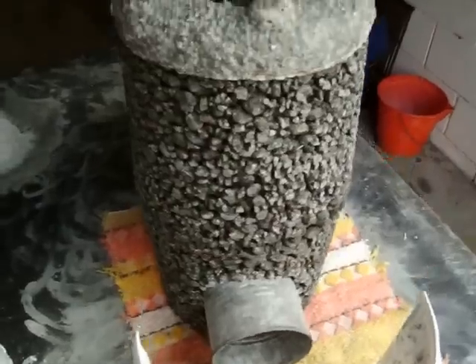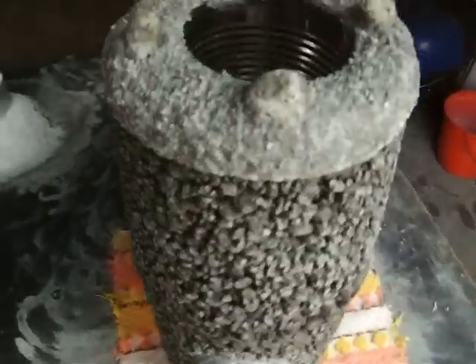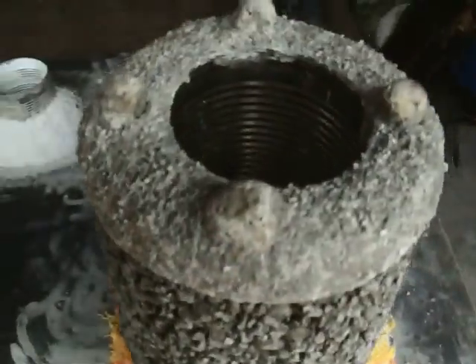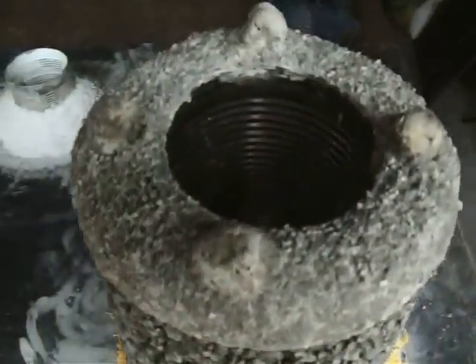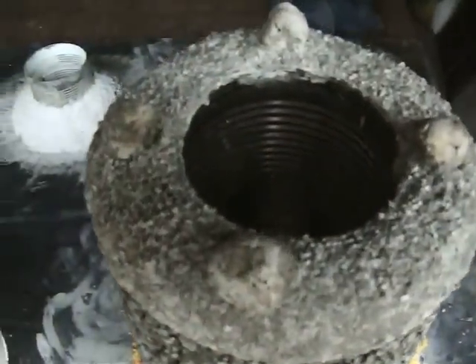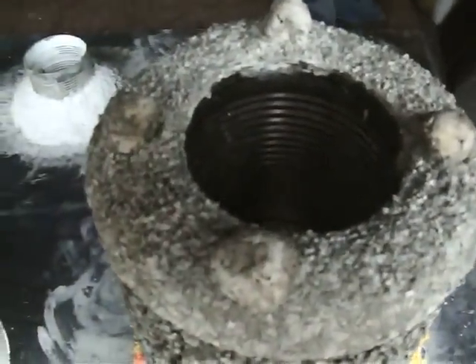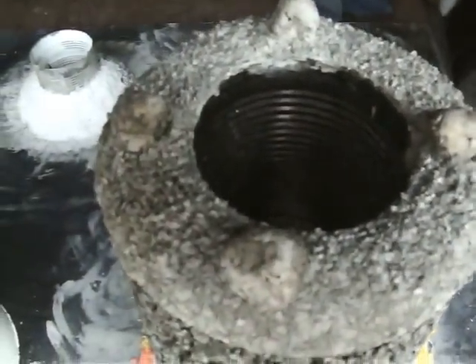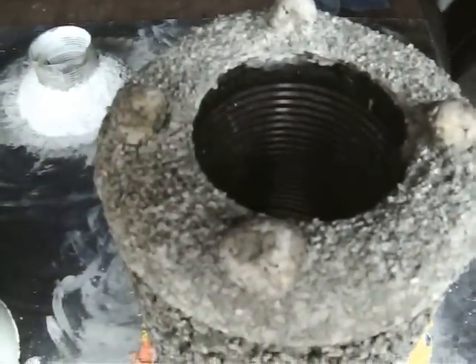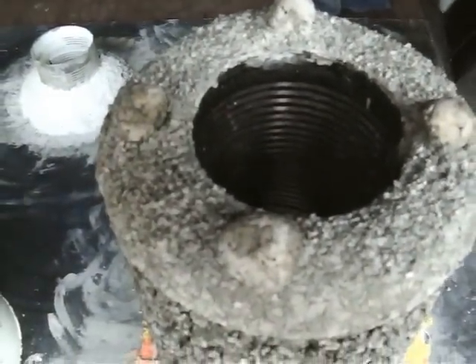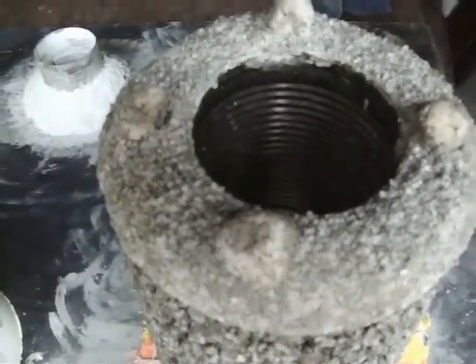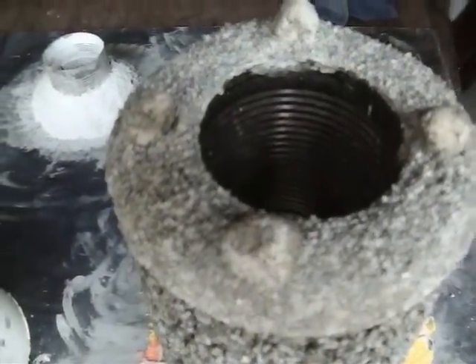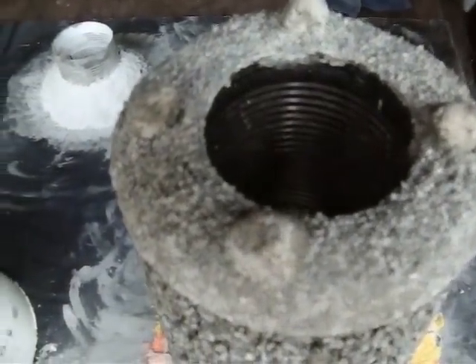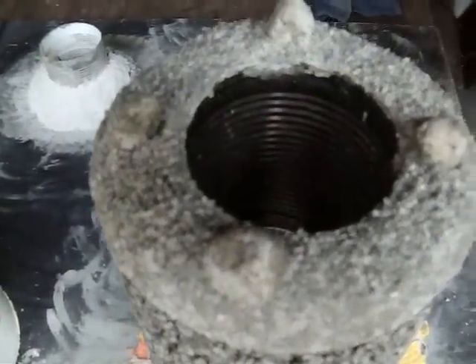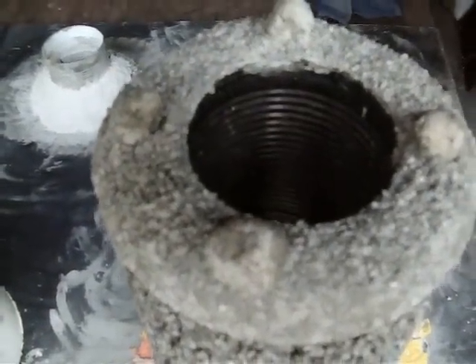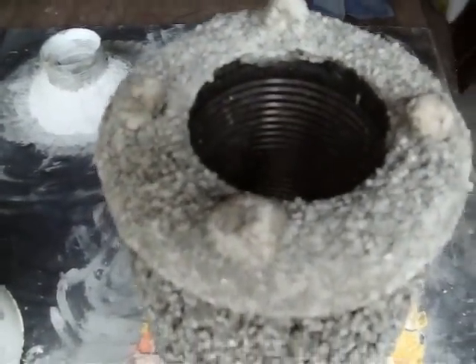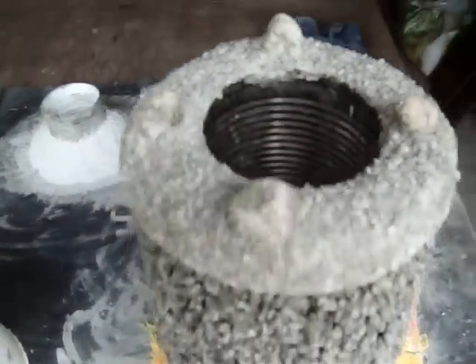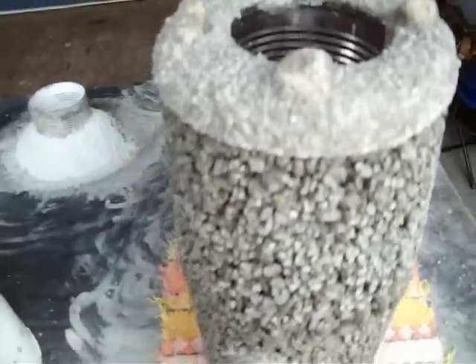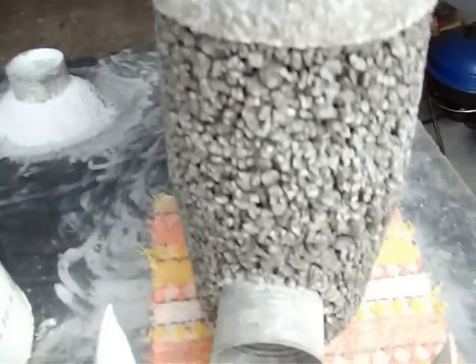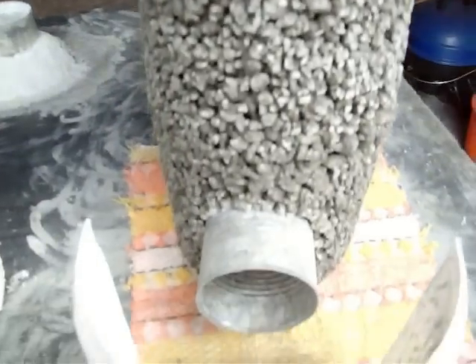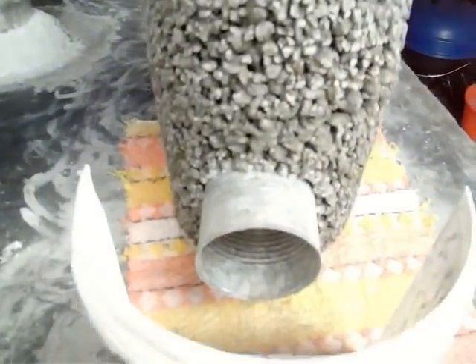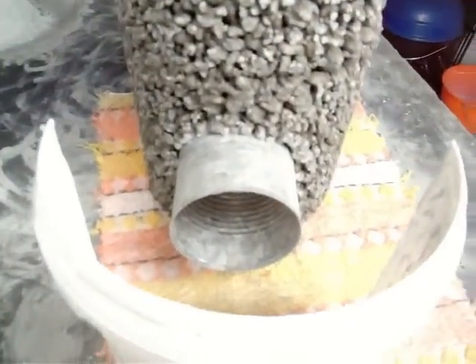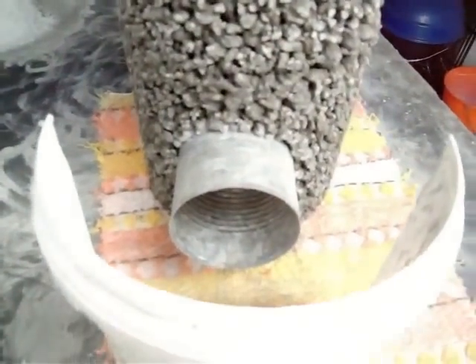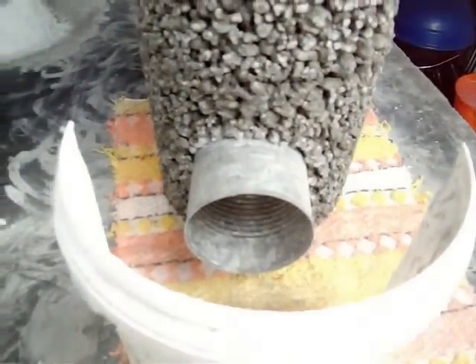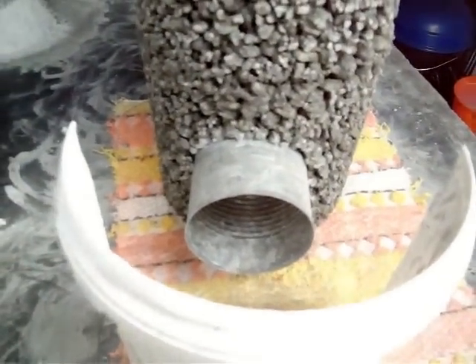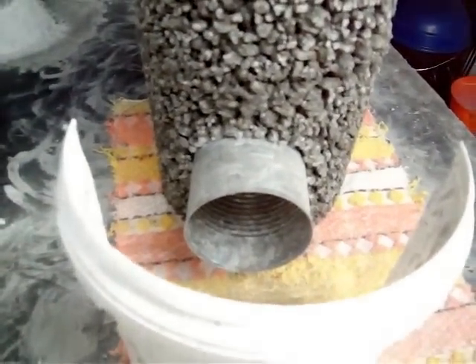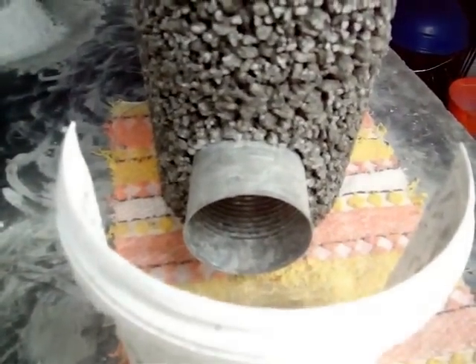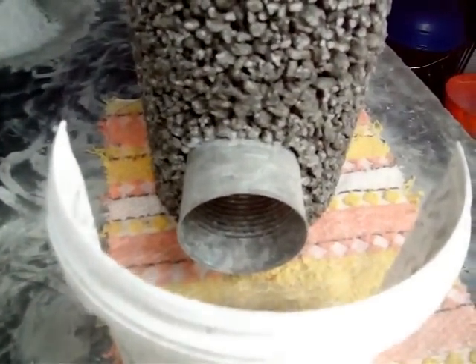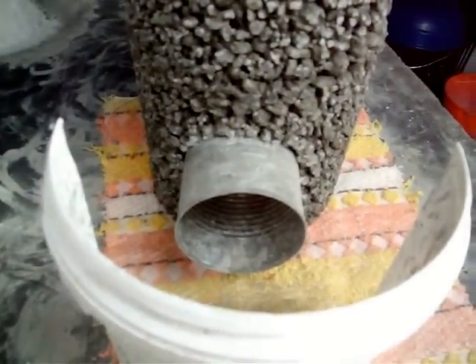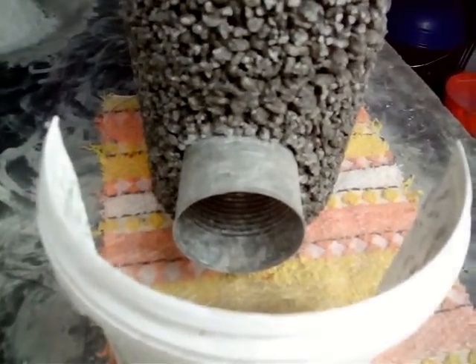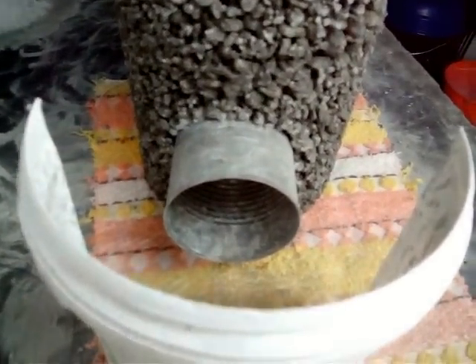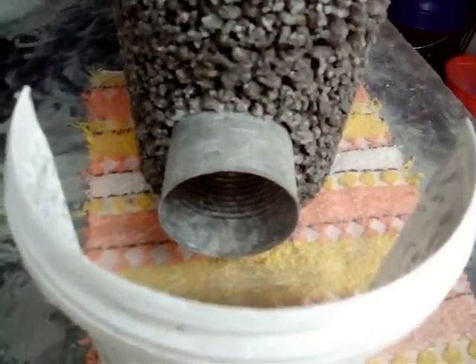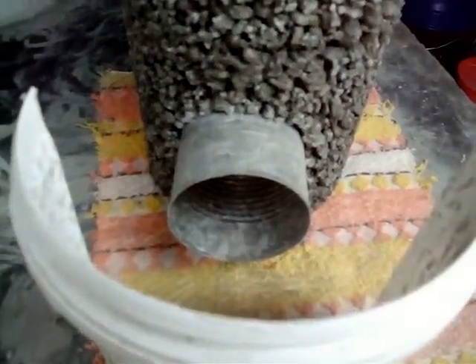There's two four-inch tin cans joined together for the stack. A three-inch tin for the inlet.